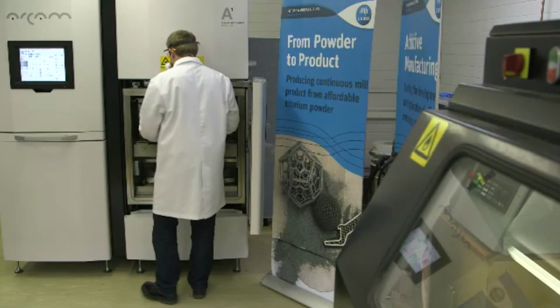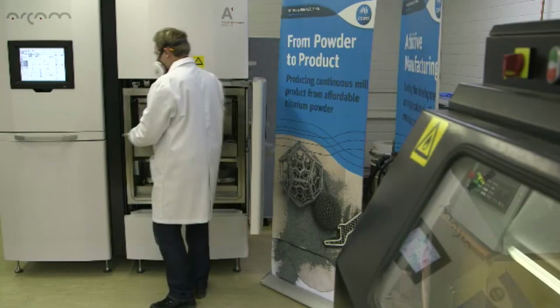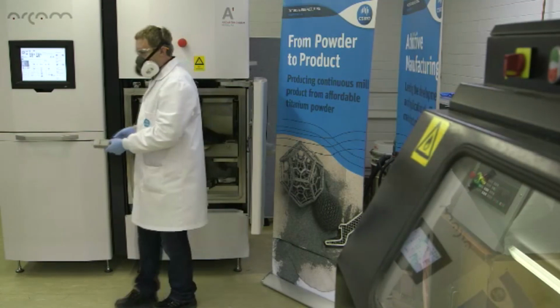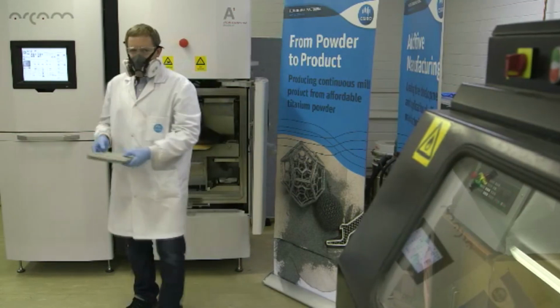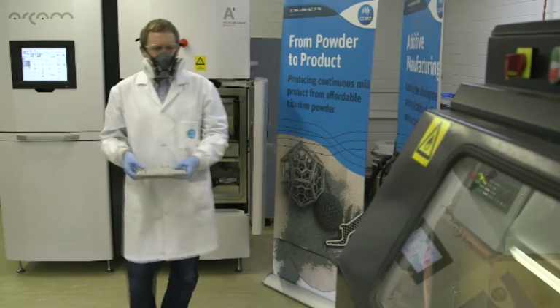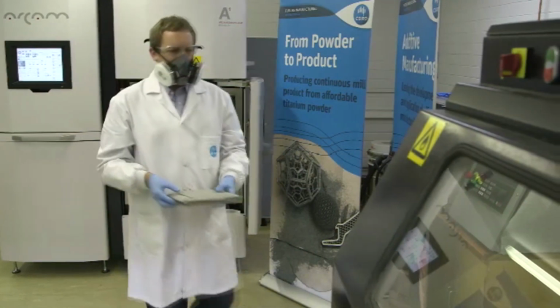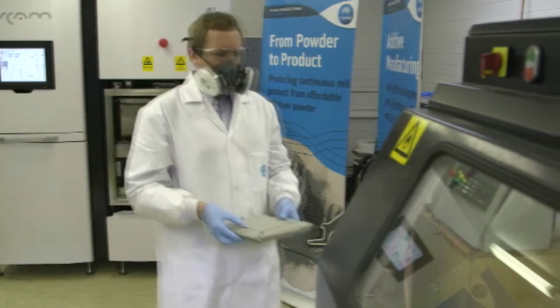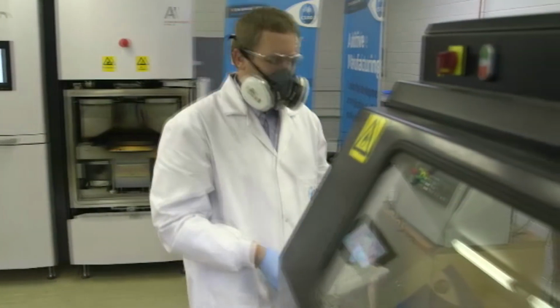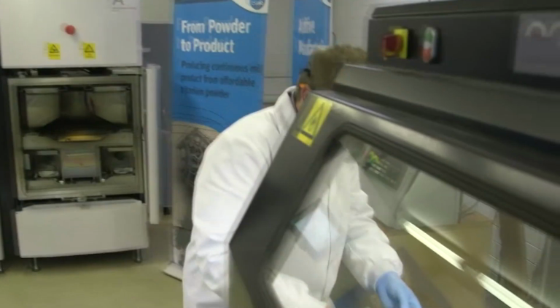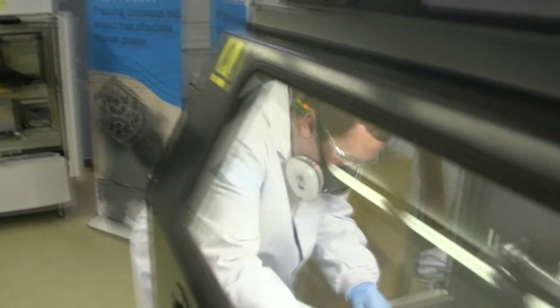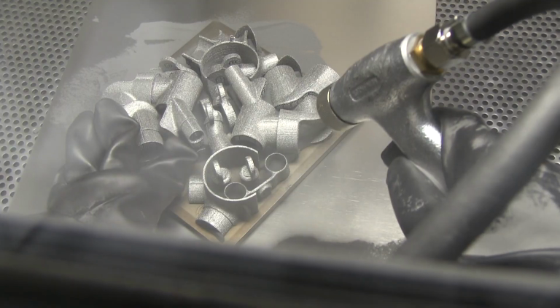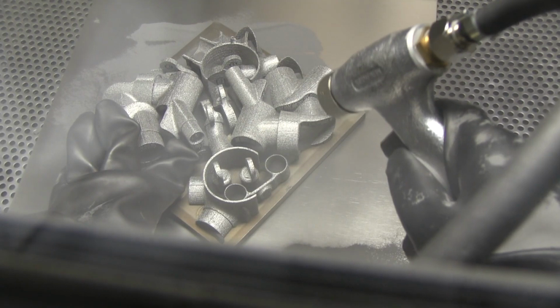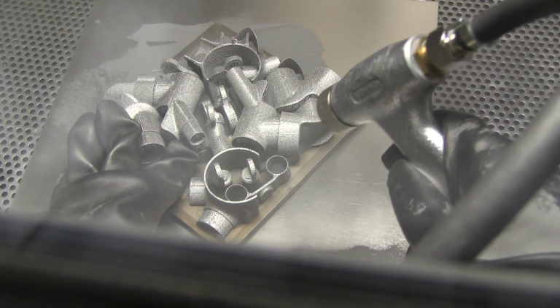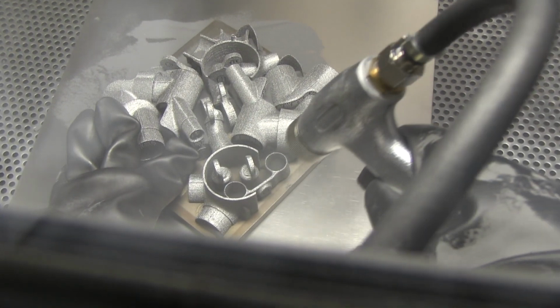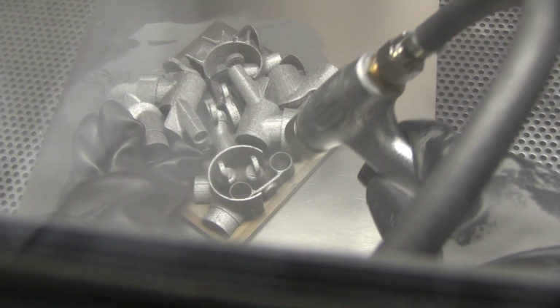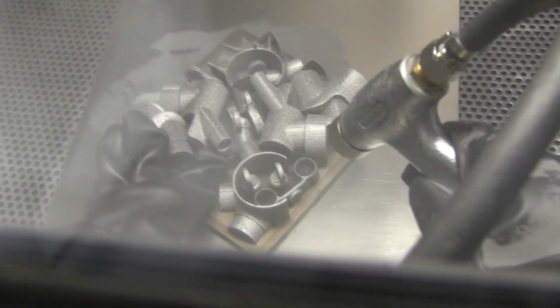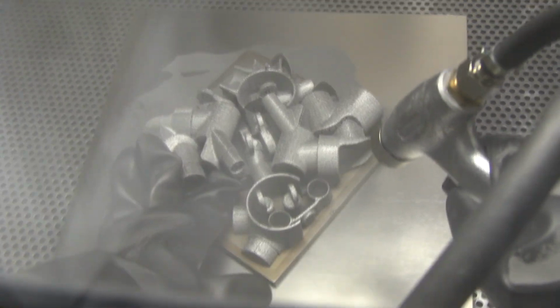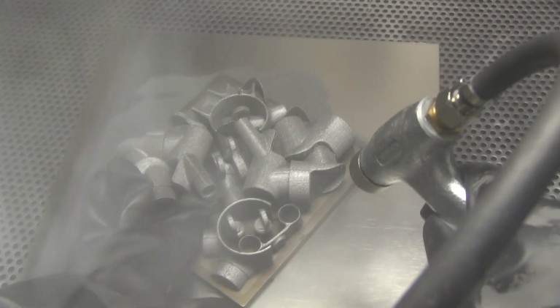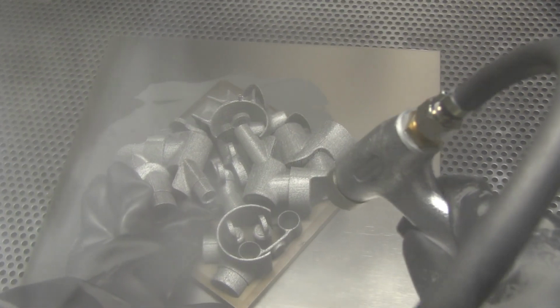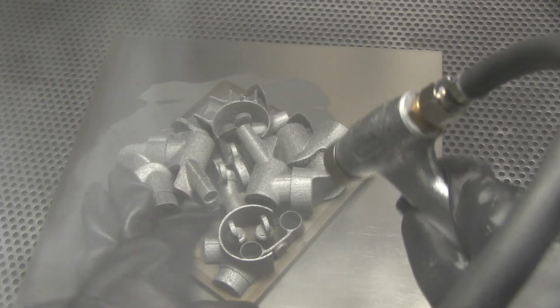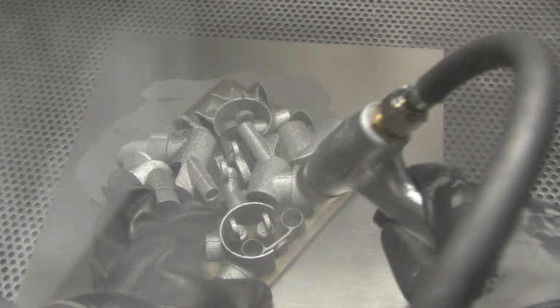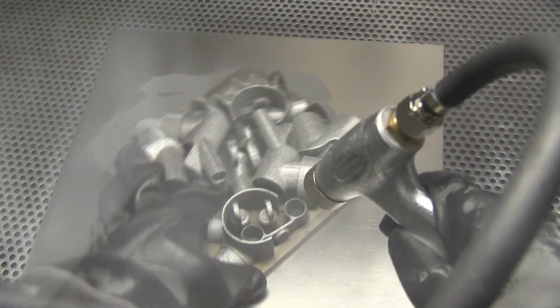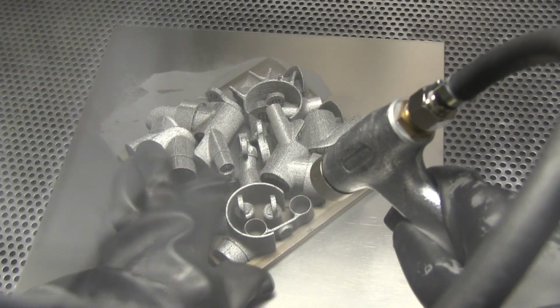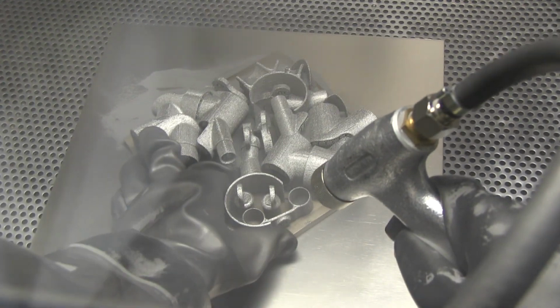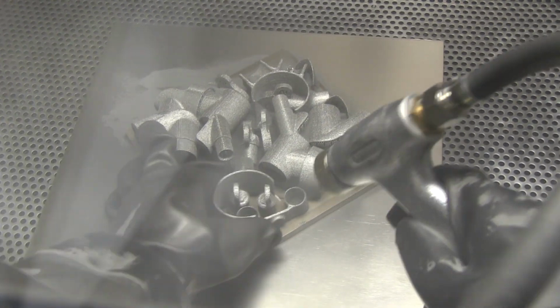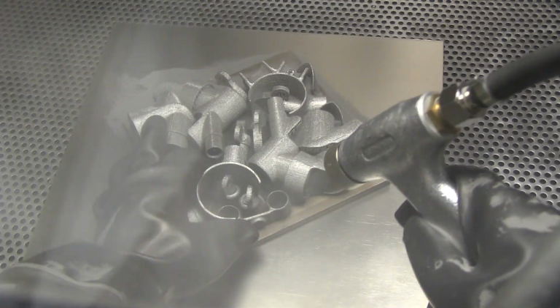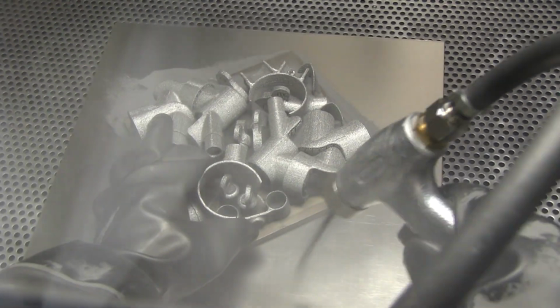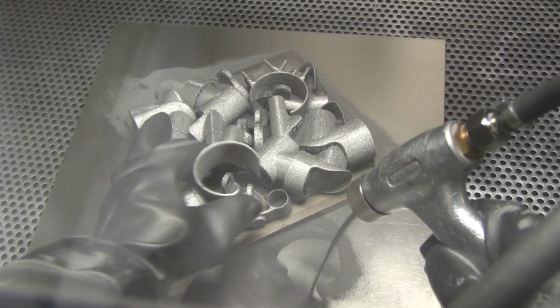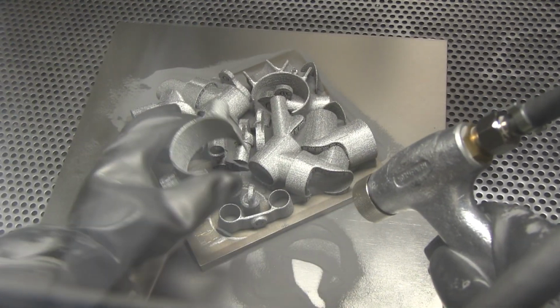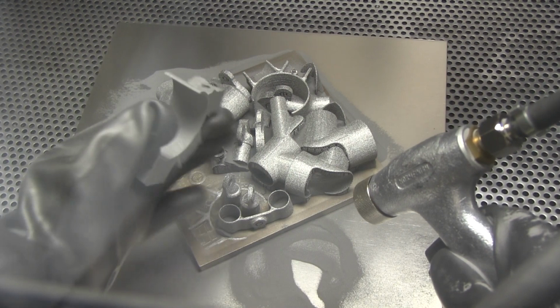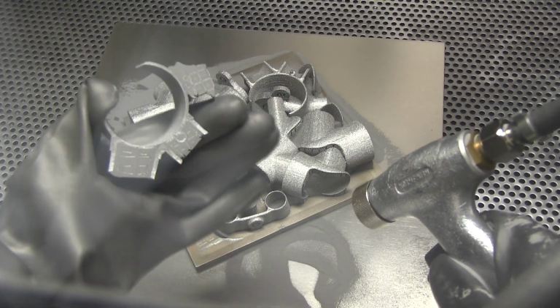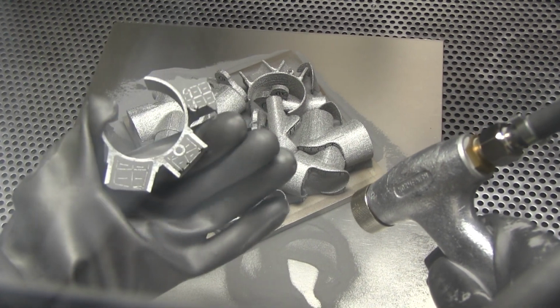CSIRO offered us a prototype production cost which enabled us to test and trial the pieces before we were really committed to making it into a production piece, which was very fundamental in terms of doing something like this — because it's never been done before.